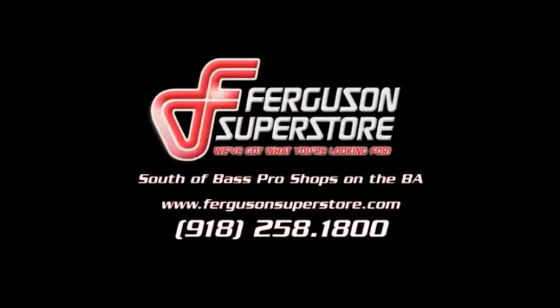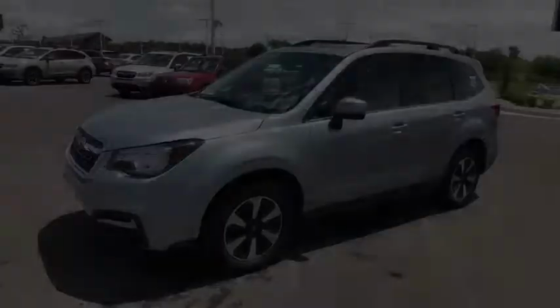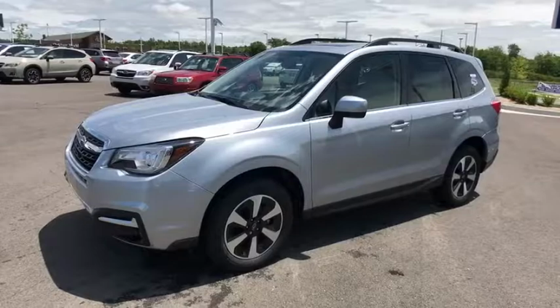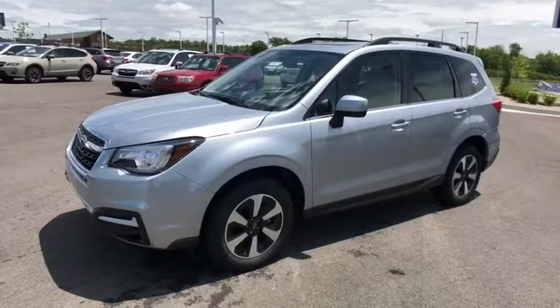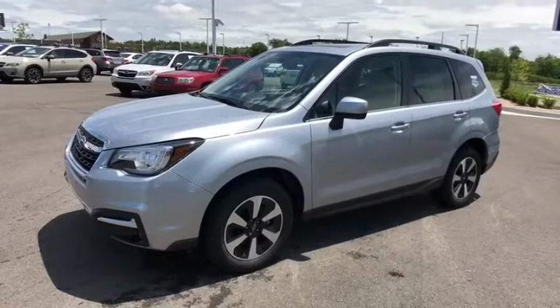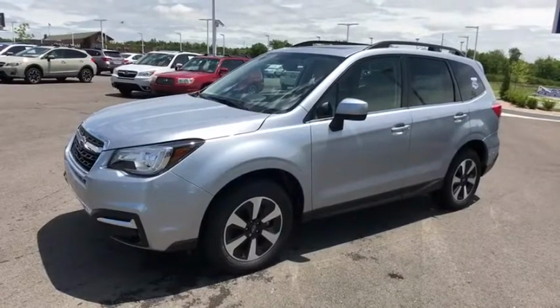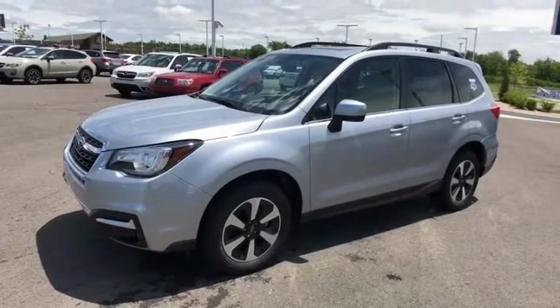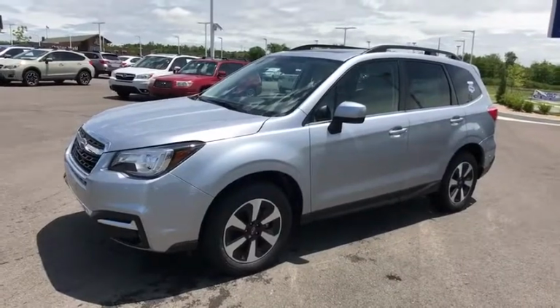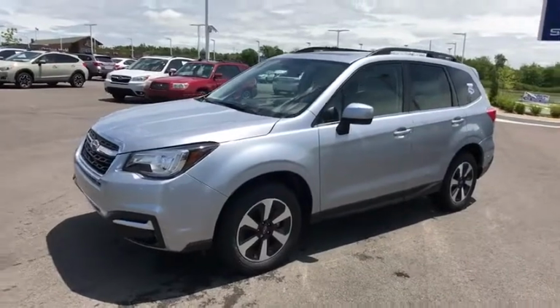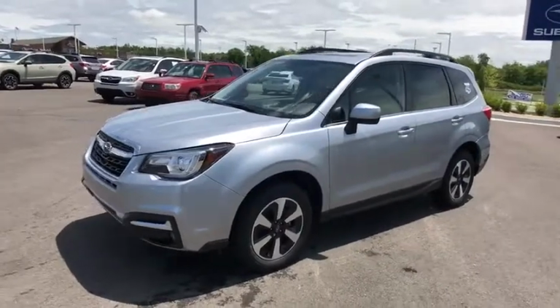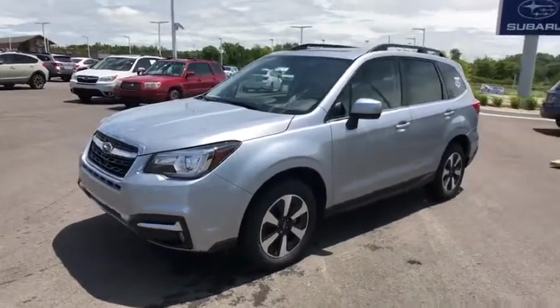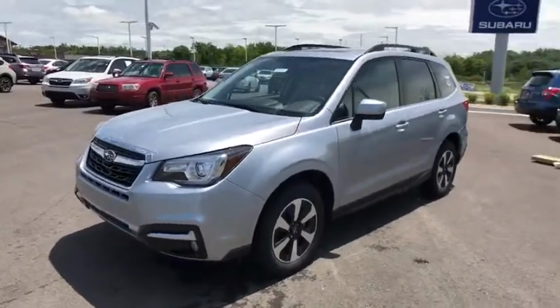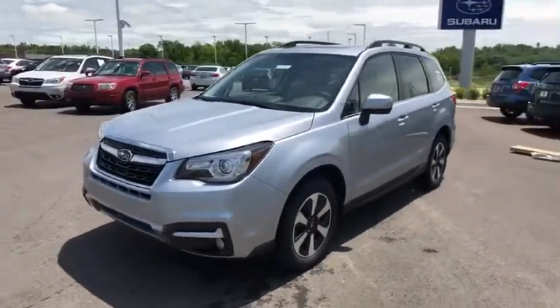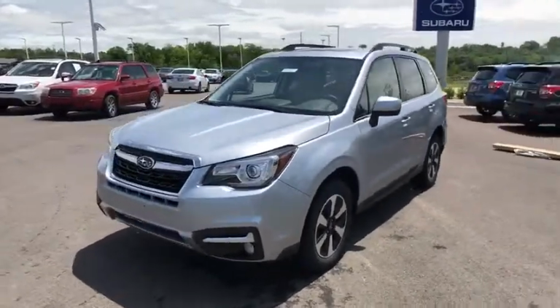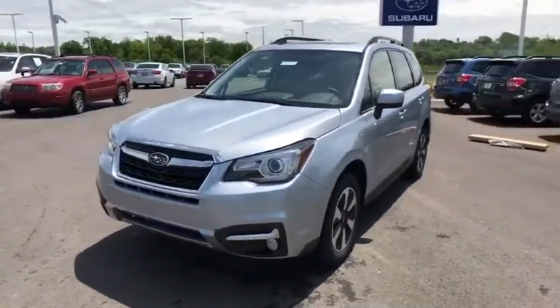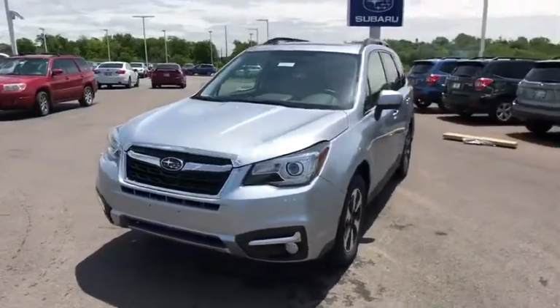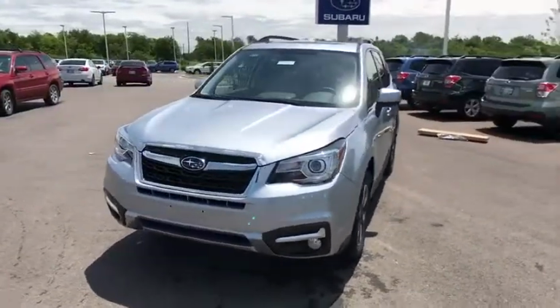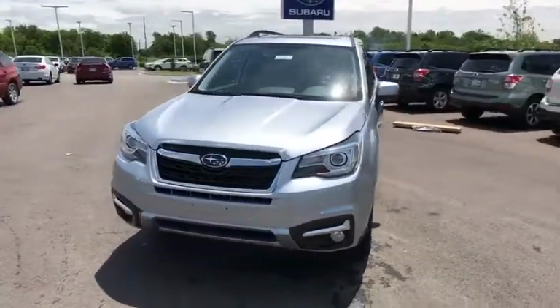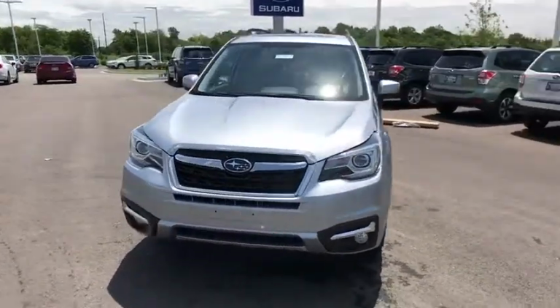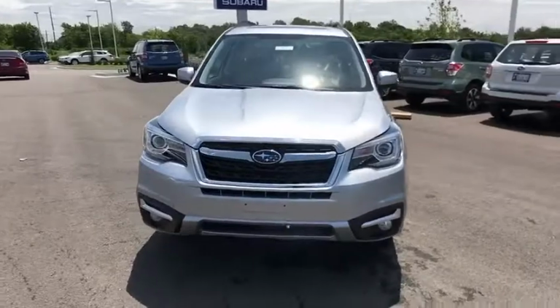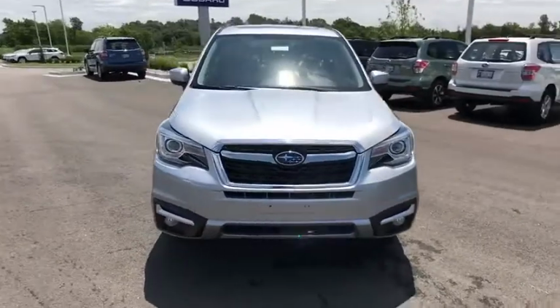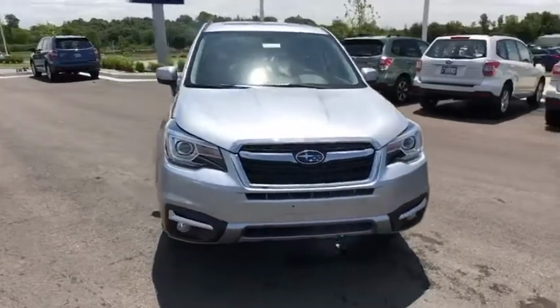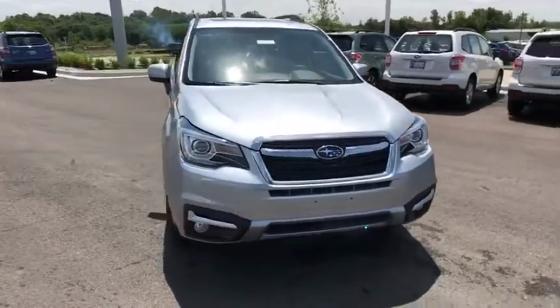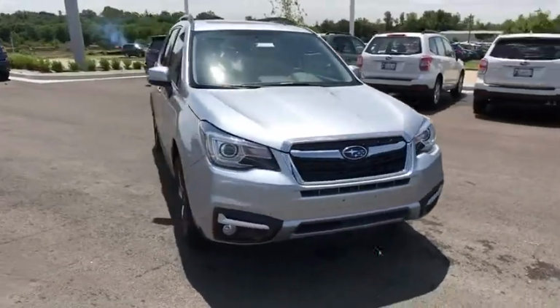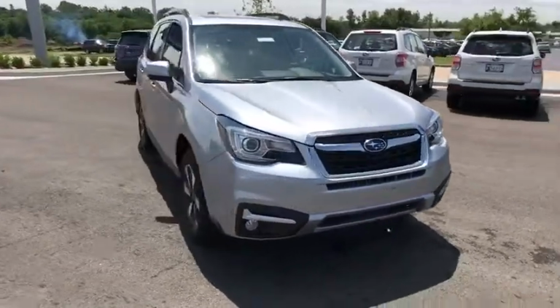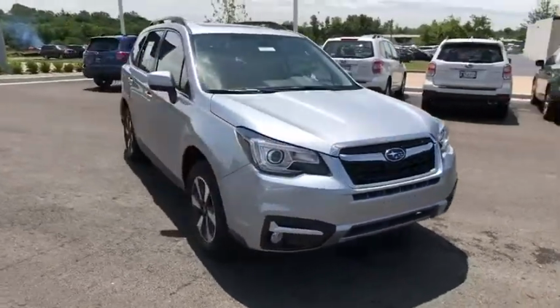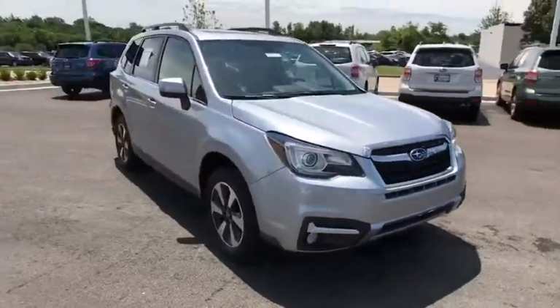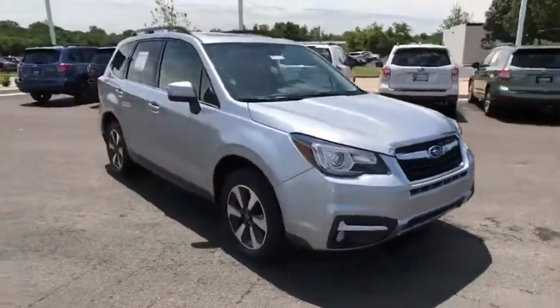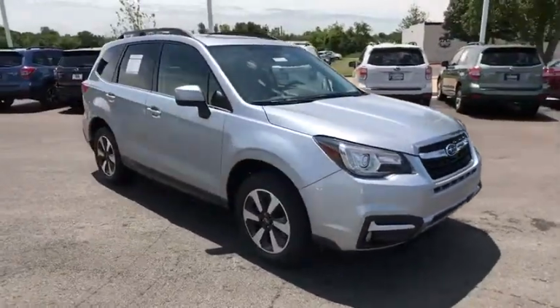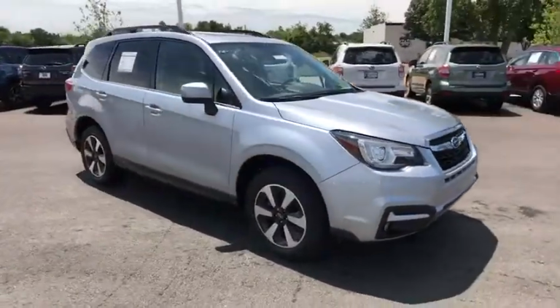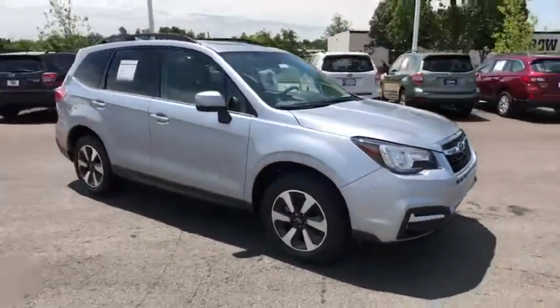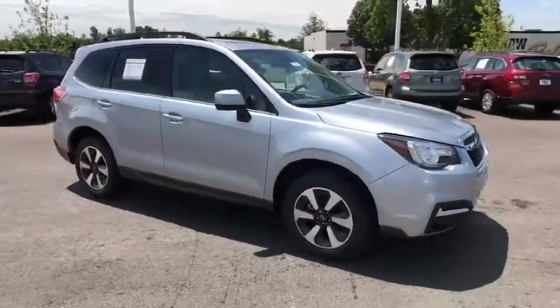The 2017 Subaru Forester. The Subaru Forester is a sensible, practical, and affordable vehicle. It has an impressive, comfortable ride and handles well.